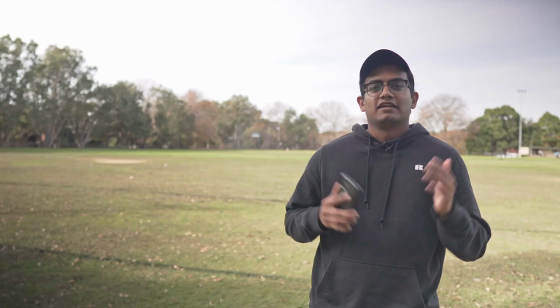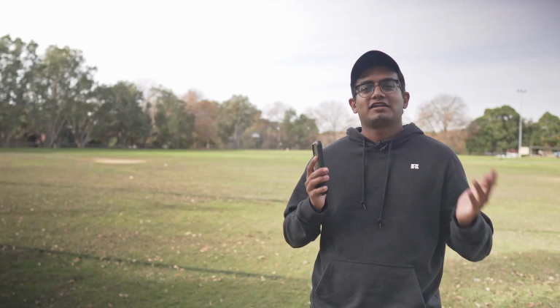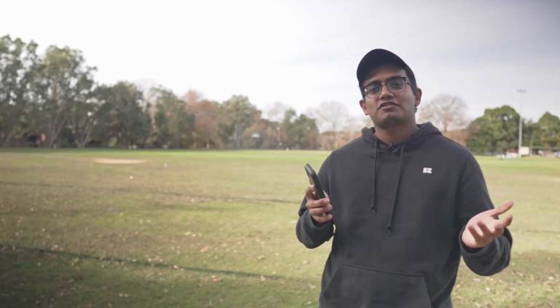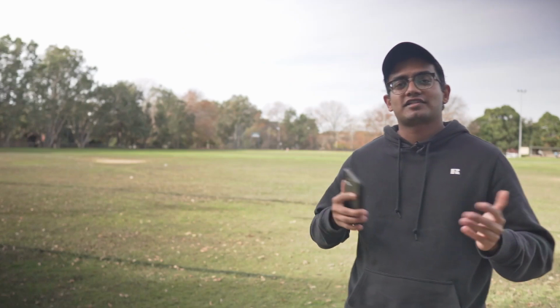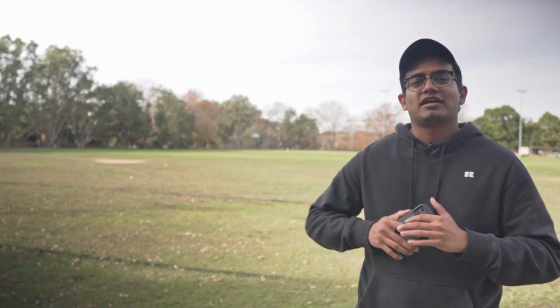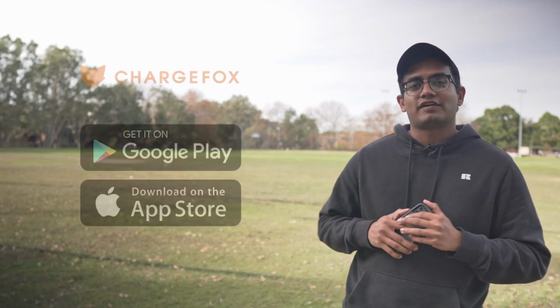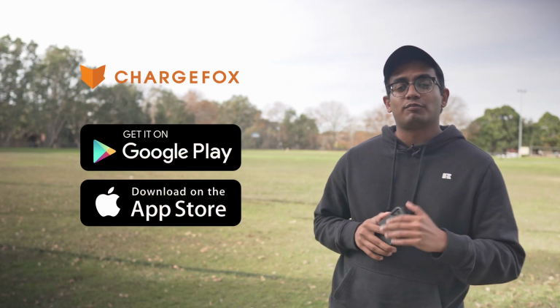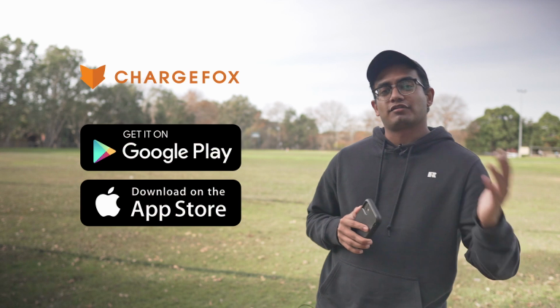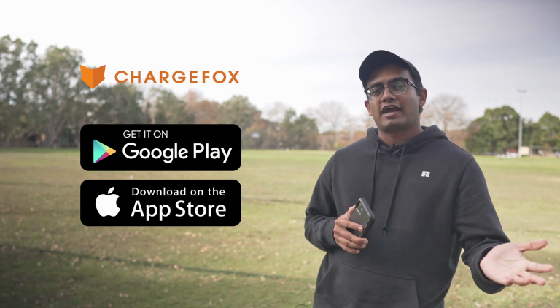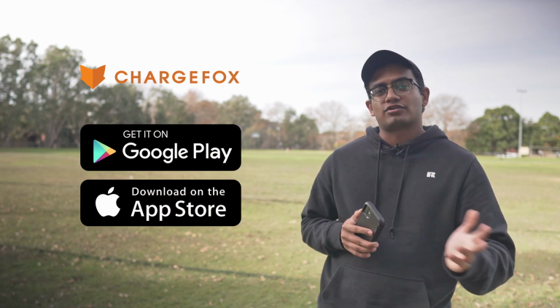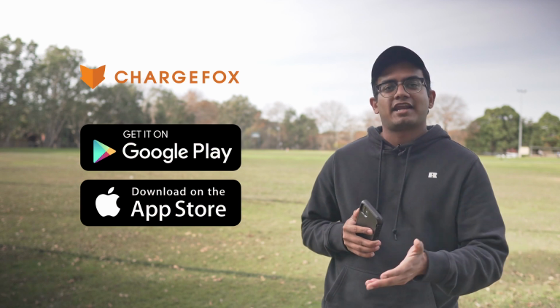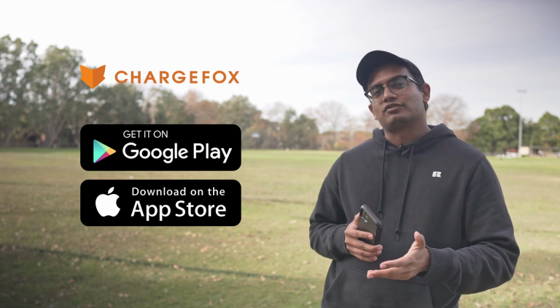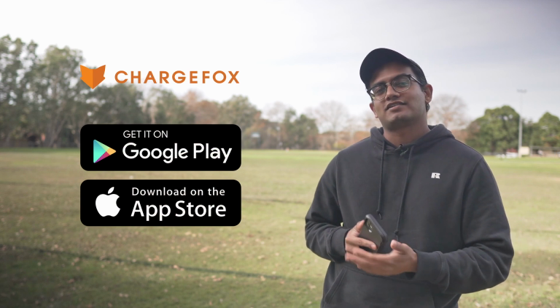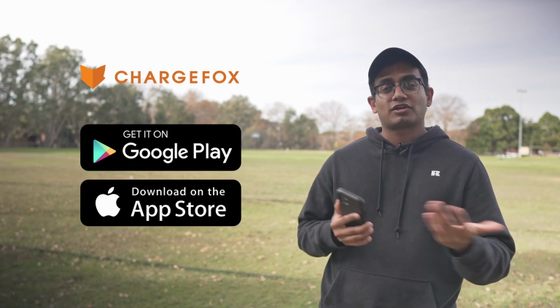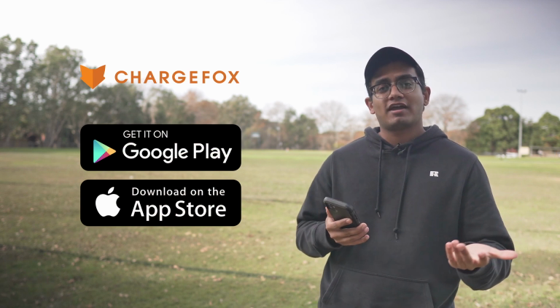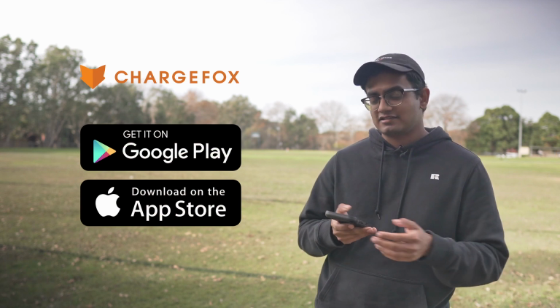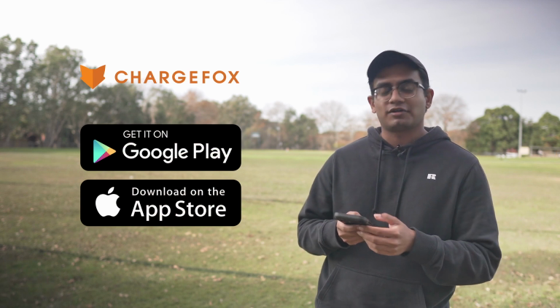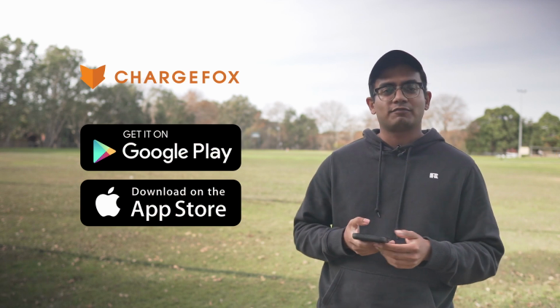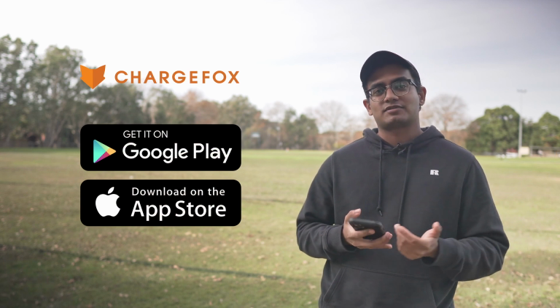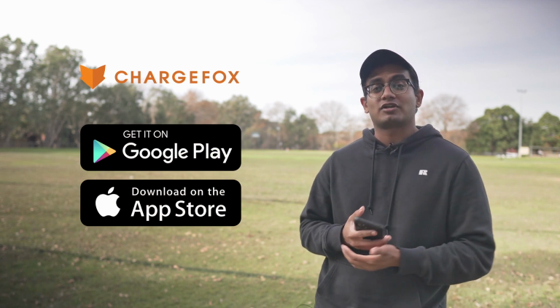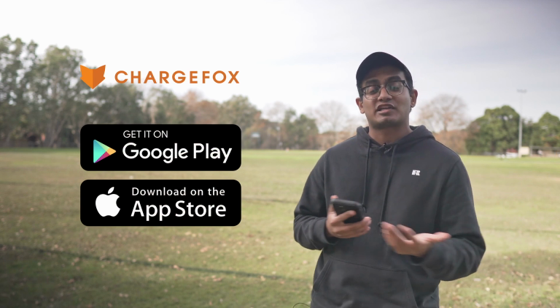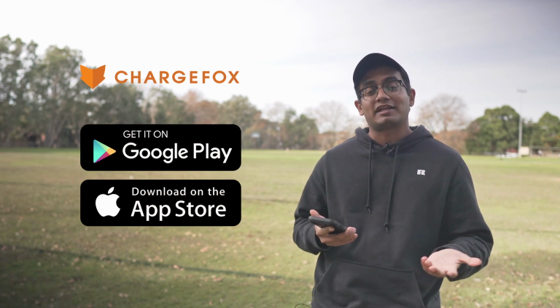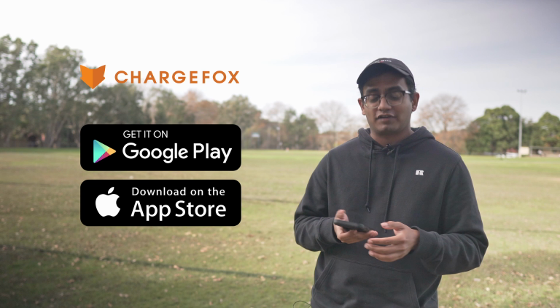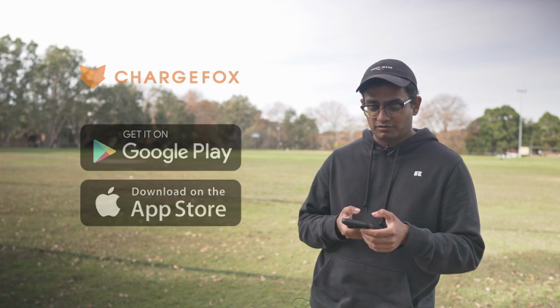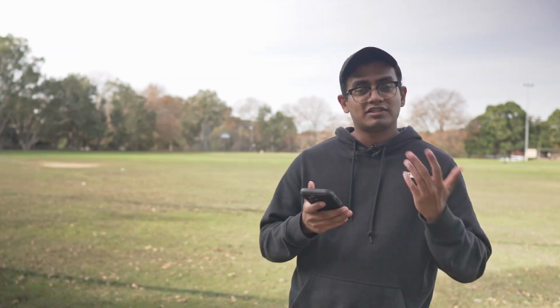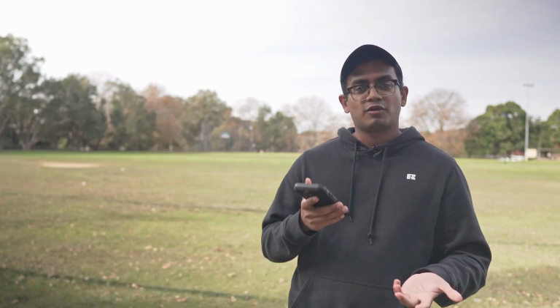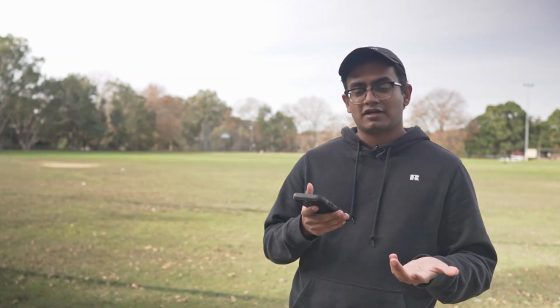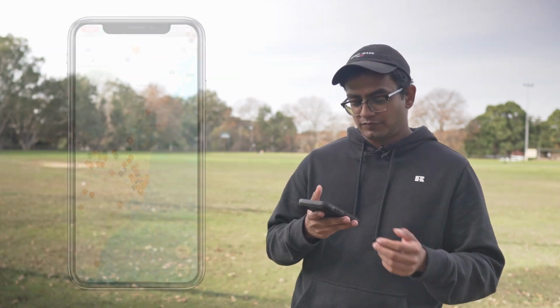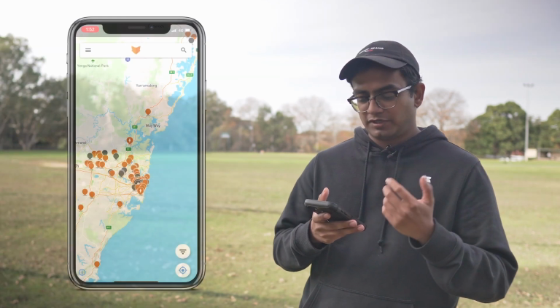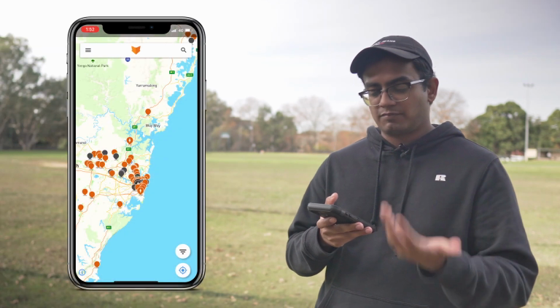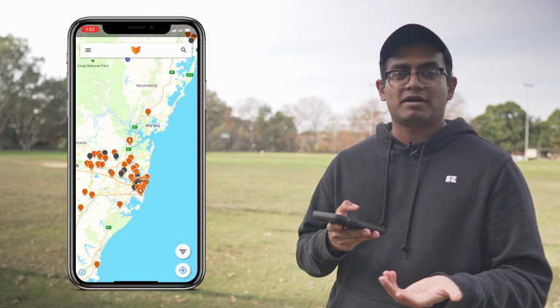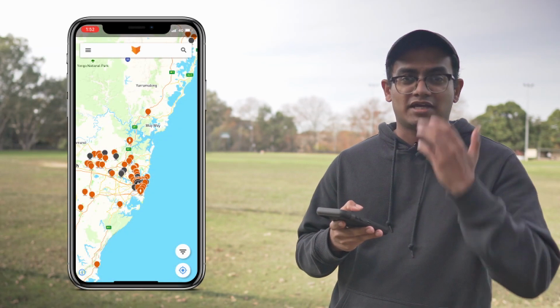The ChargeFox app is available on both Android and Apple devices, so go ahead and download it from the App Store because it's completely free to use. Once you open it up, you'll be greeted by the maps page.